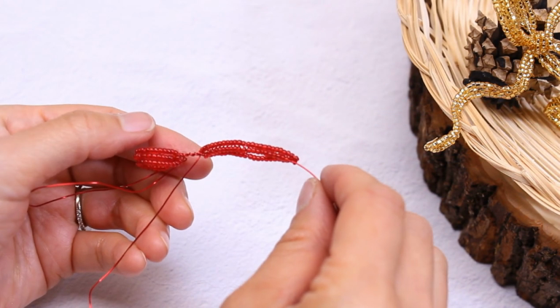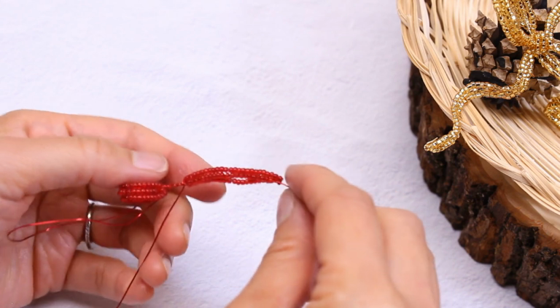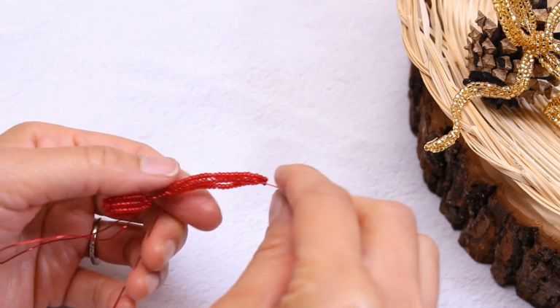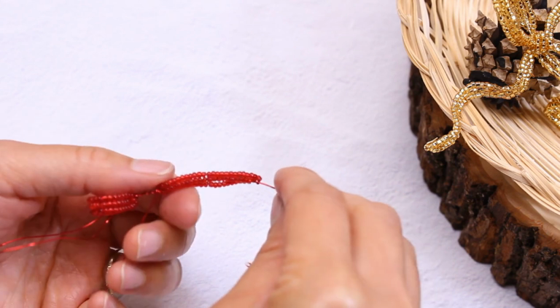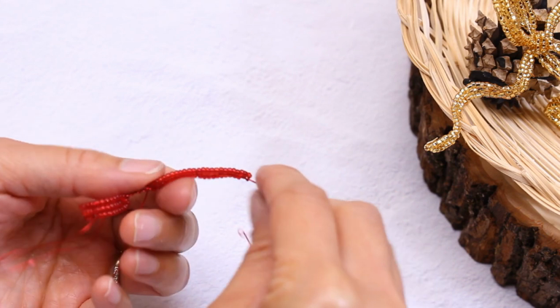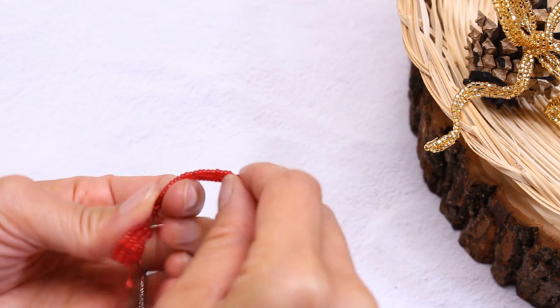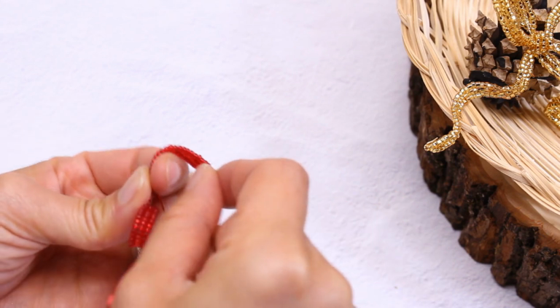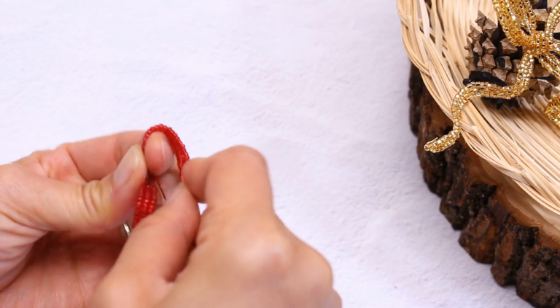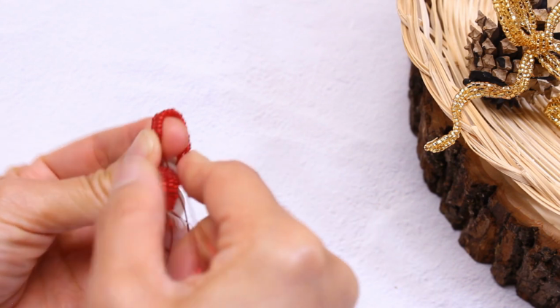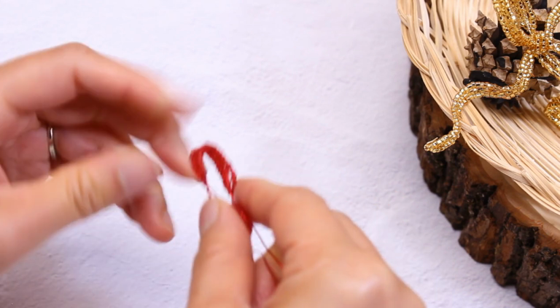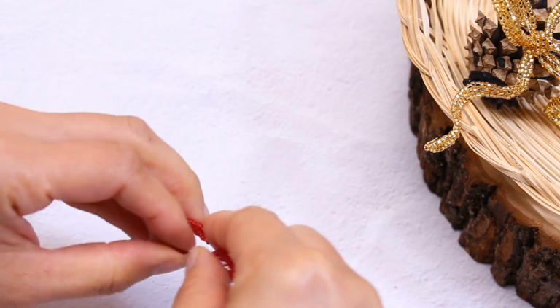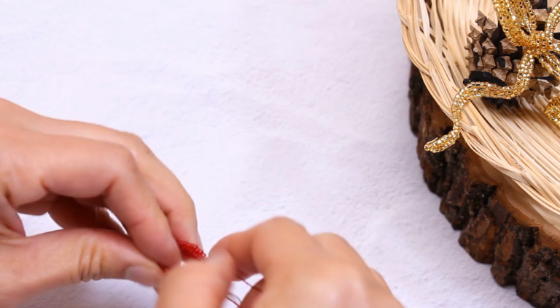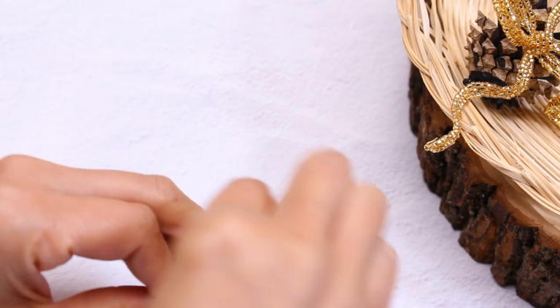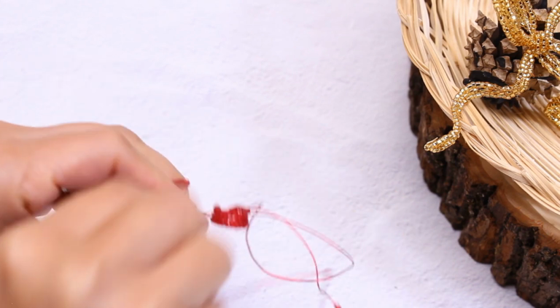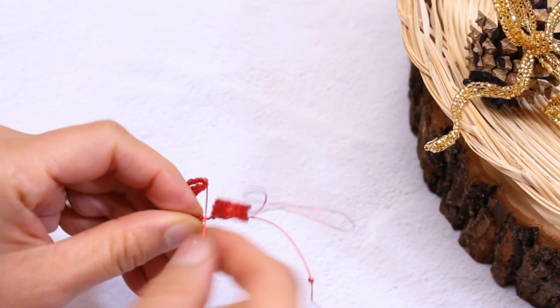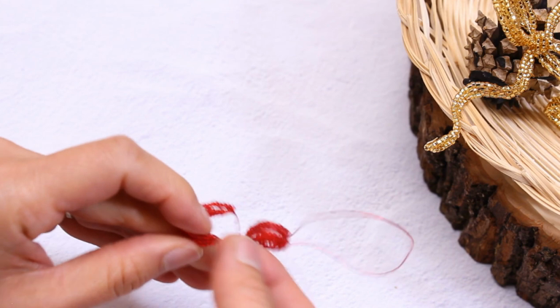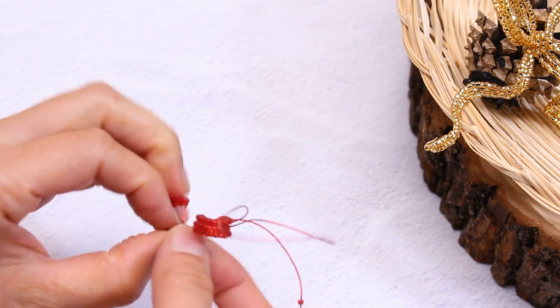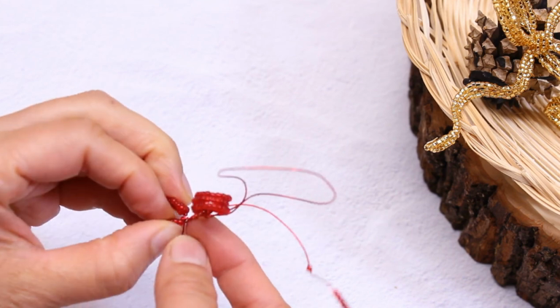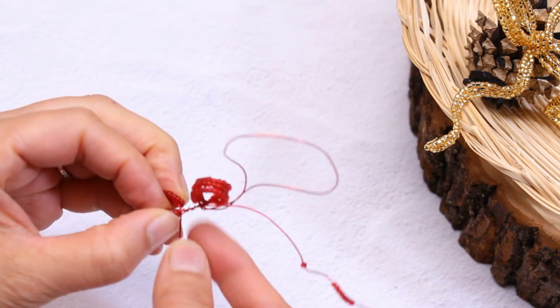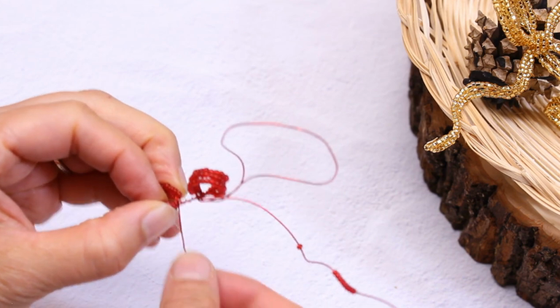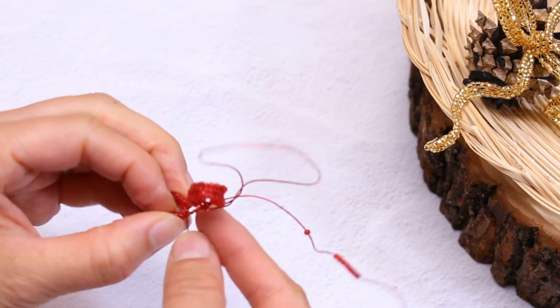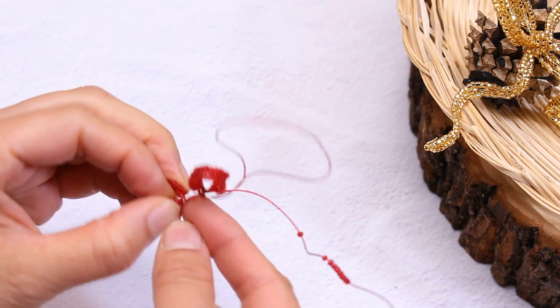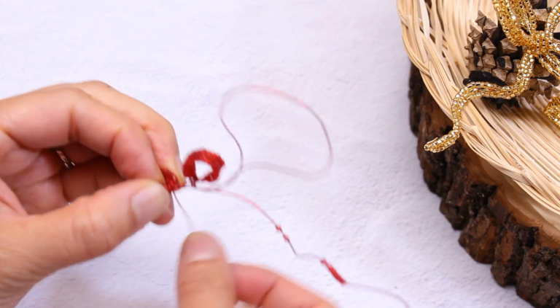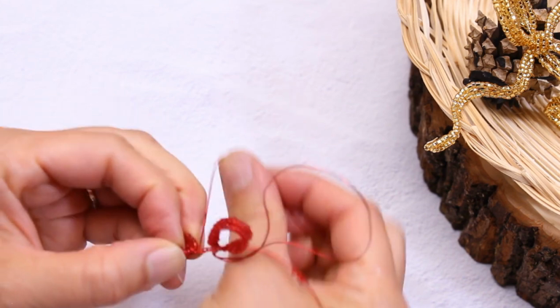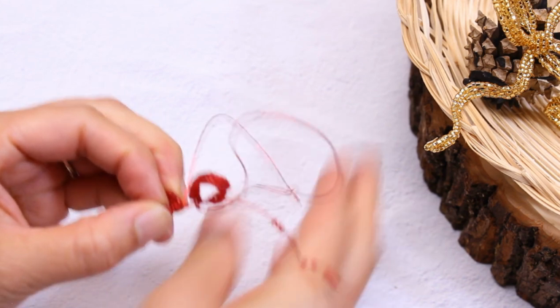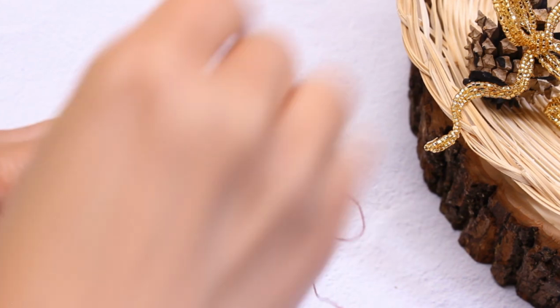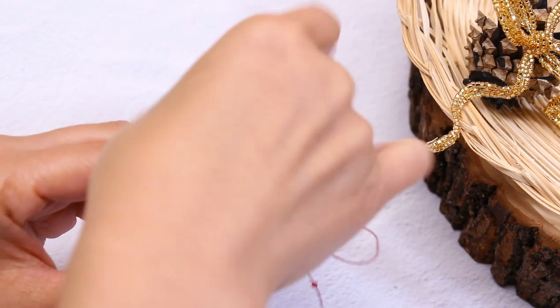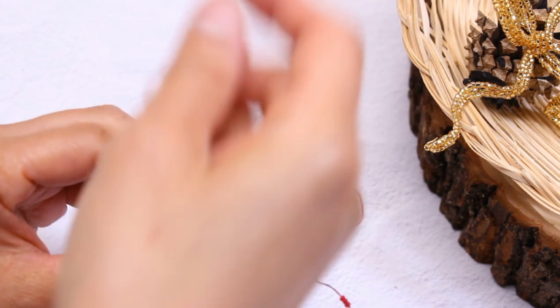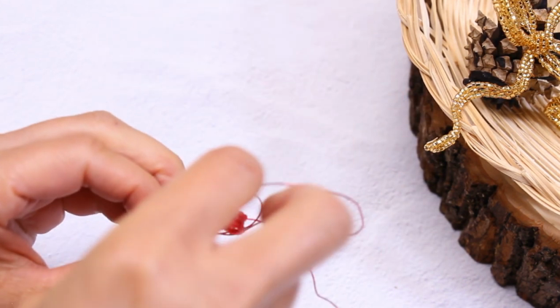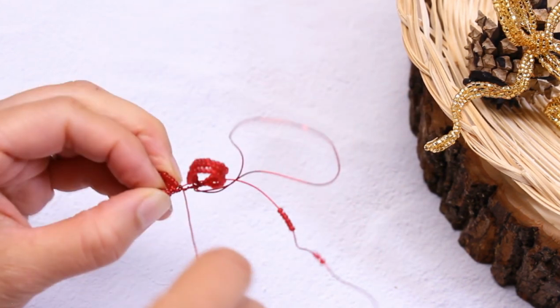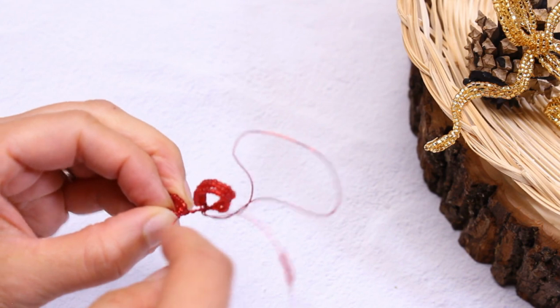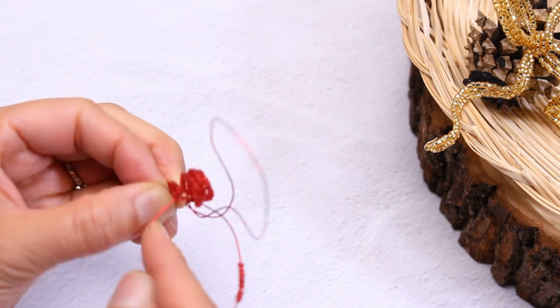Now let's take the lacing wire and lace along the middle here. Make sure it's nice and secure. To make the next loop, mold it over your finger, then connect the bases and wrap with the top basic wire.